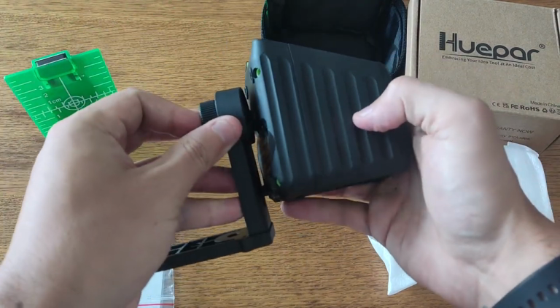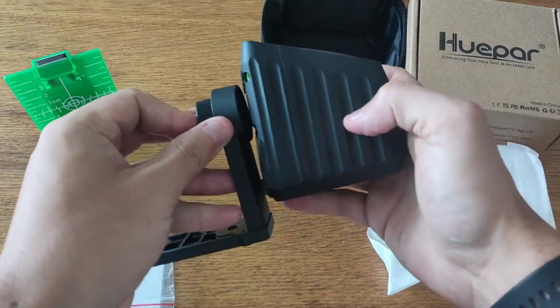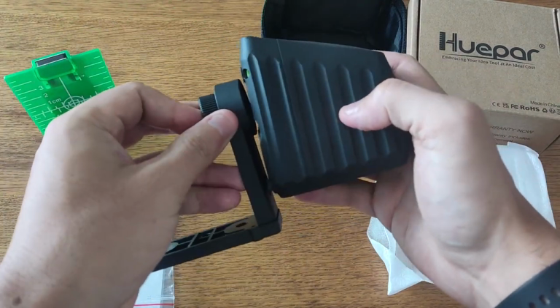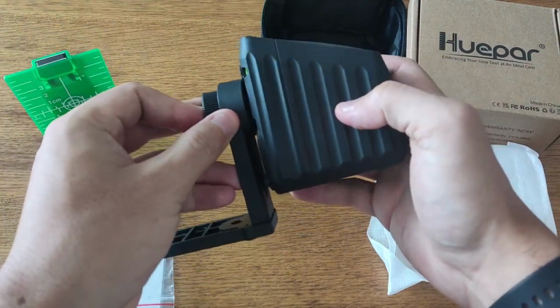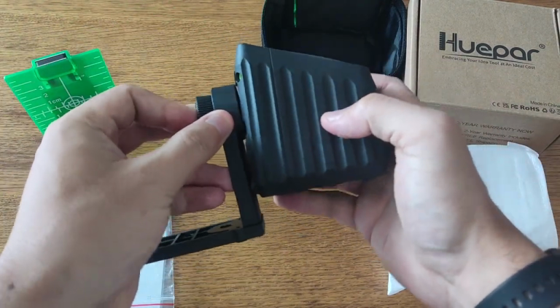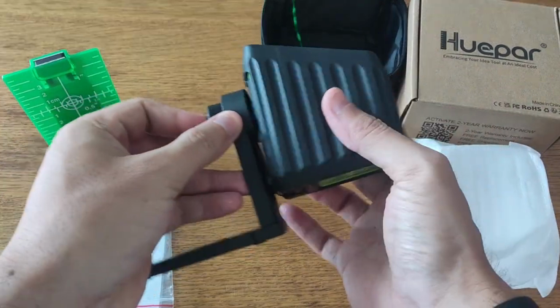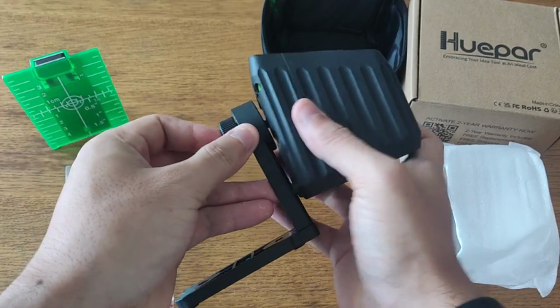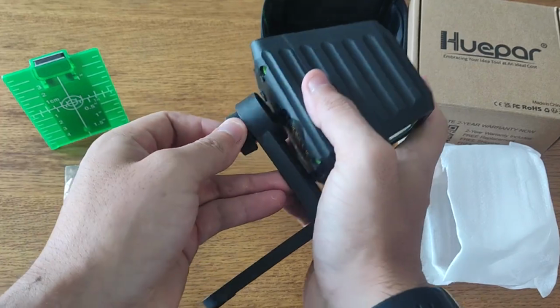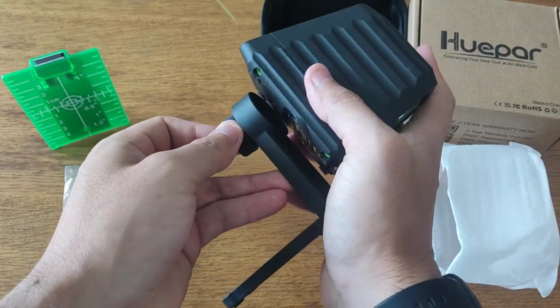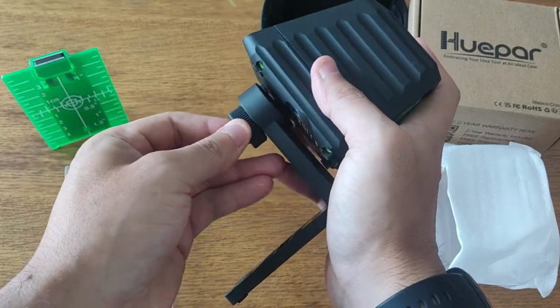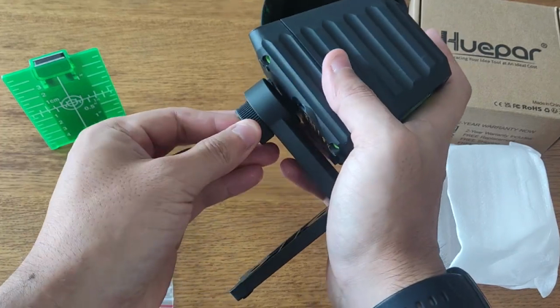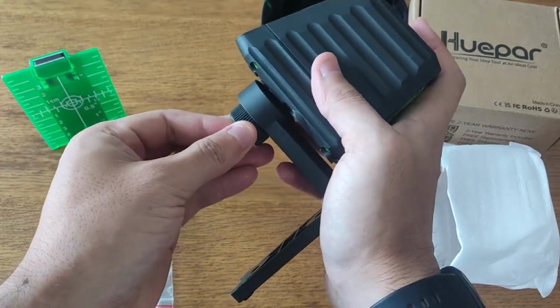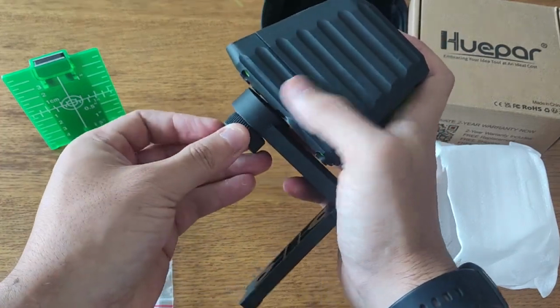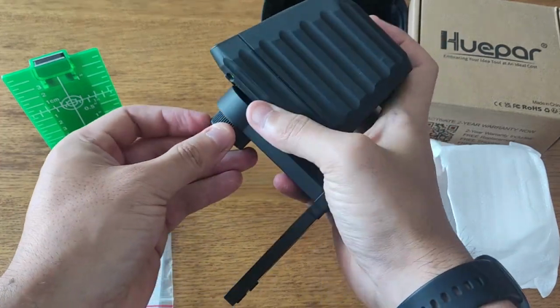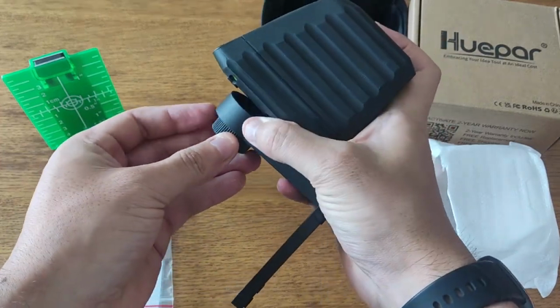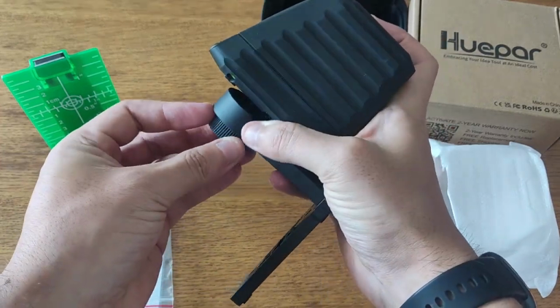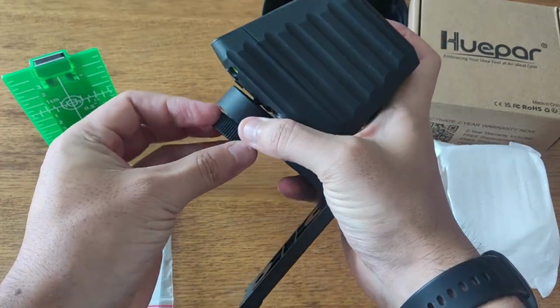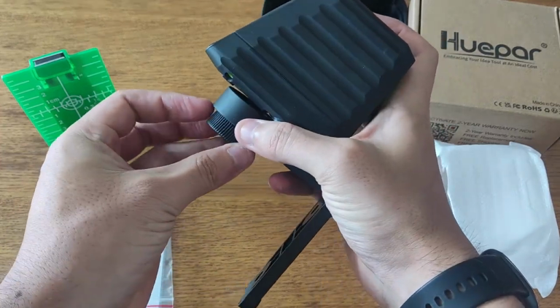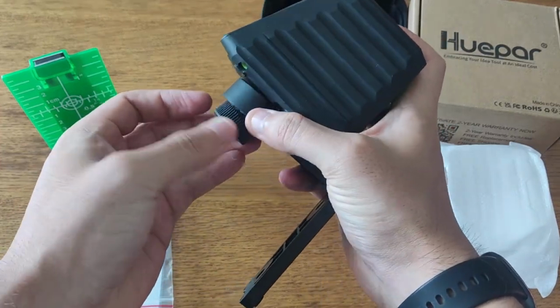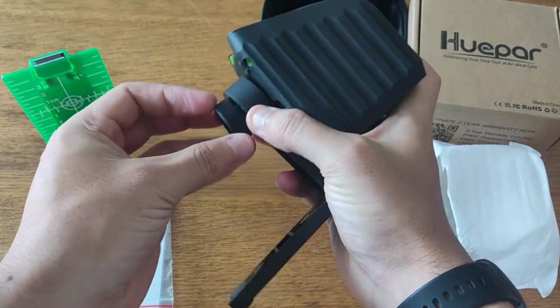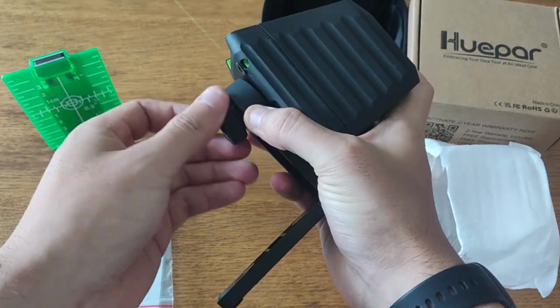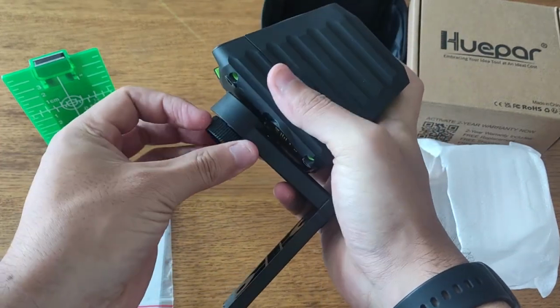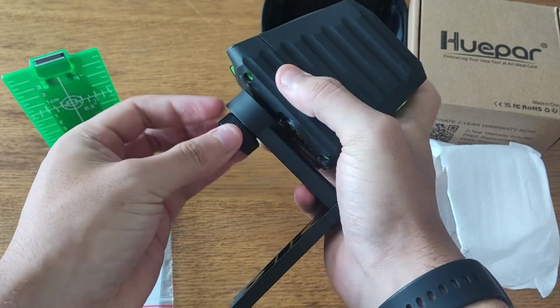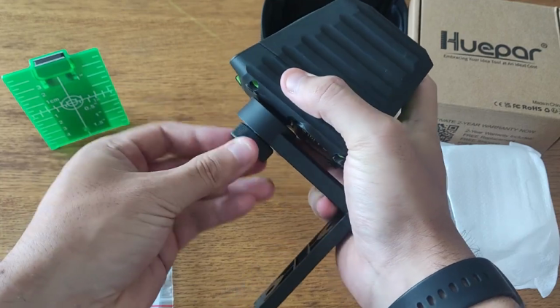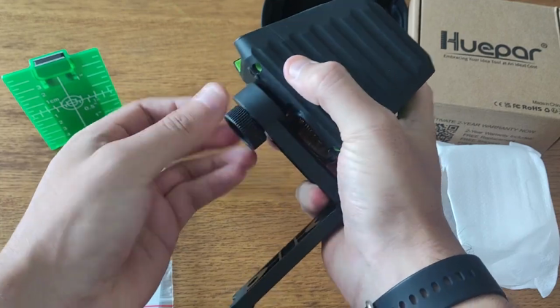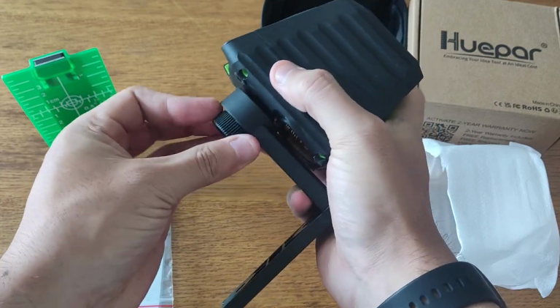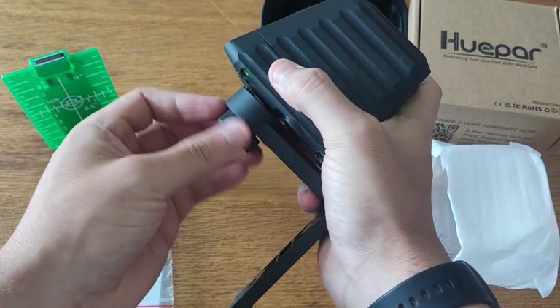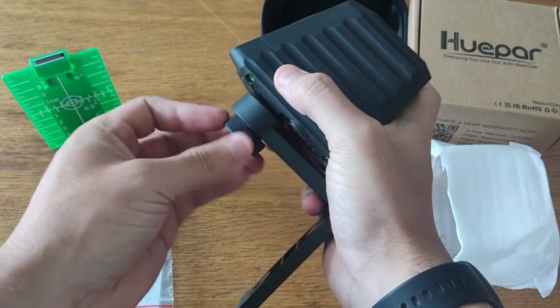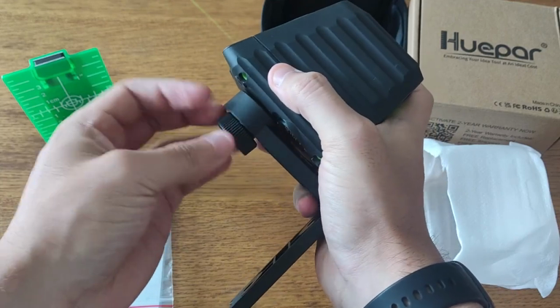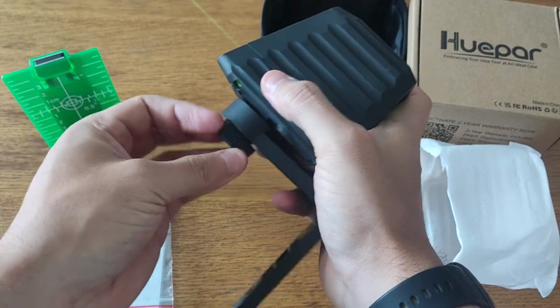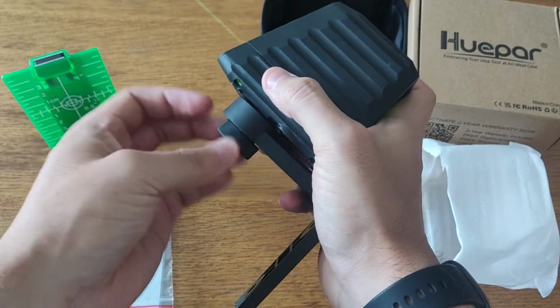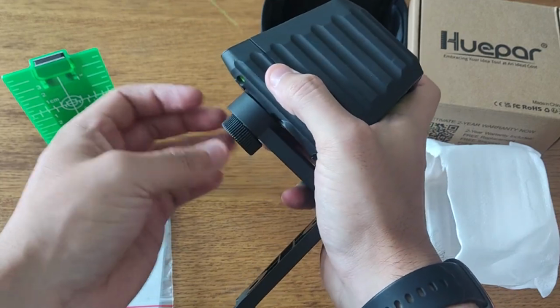For outdoor use, you can extend the working range up to 150 feet by using the Hue Par Laser Receiver in pulse mode. And once you're finished, turn off the laser level and store it in its protective case for future use.